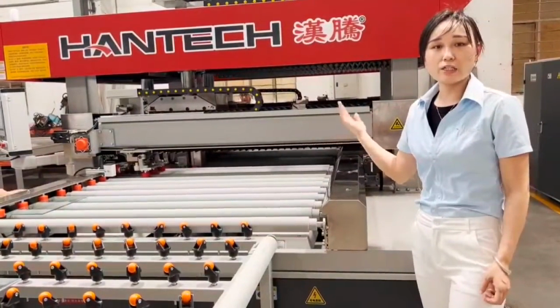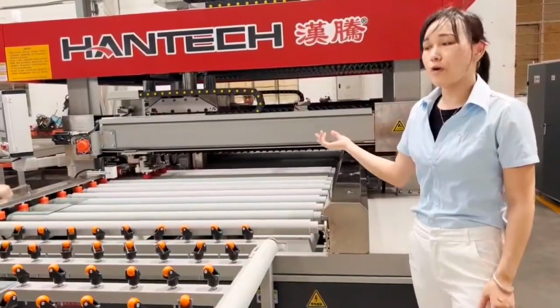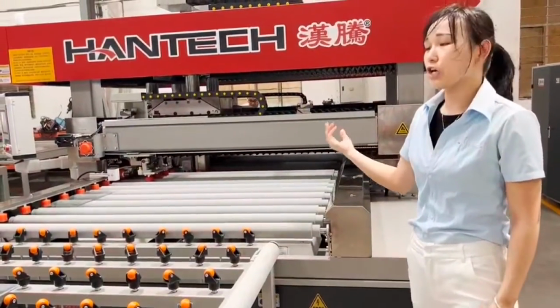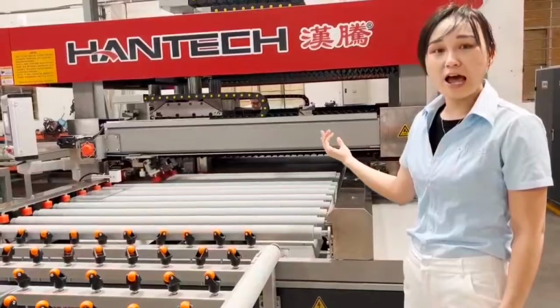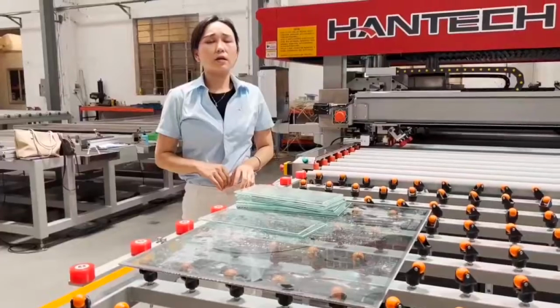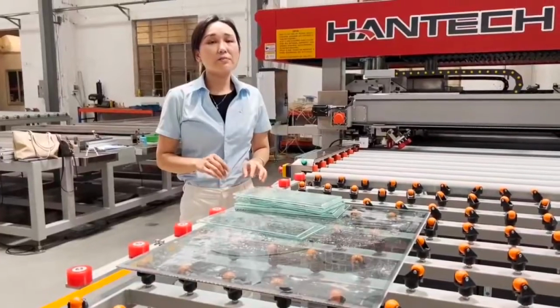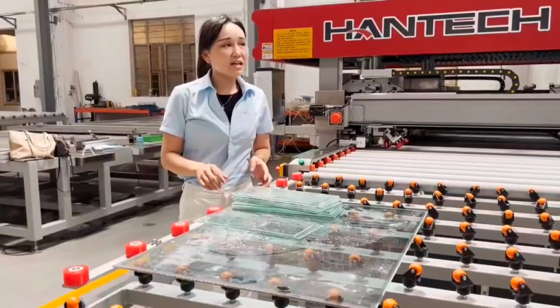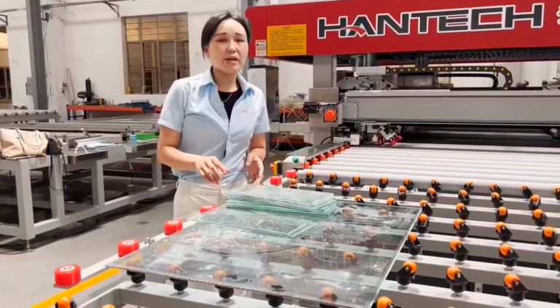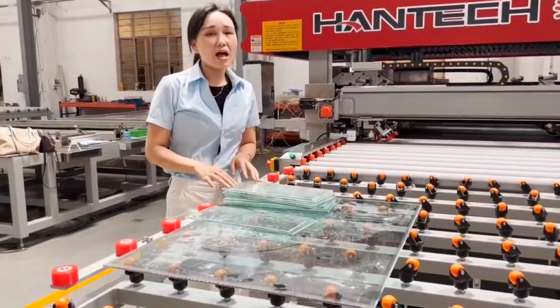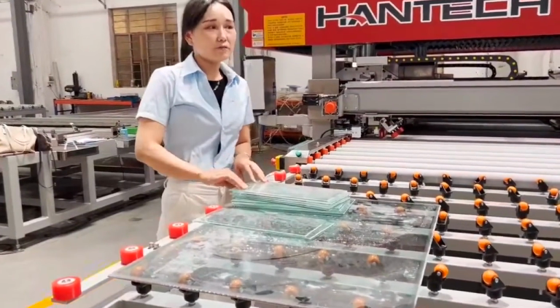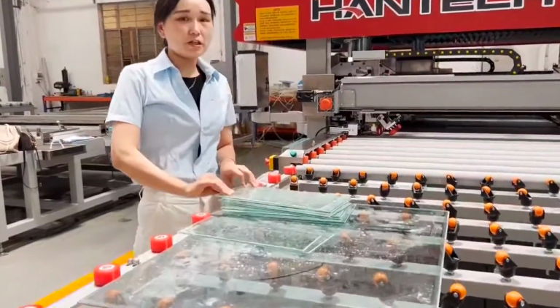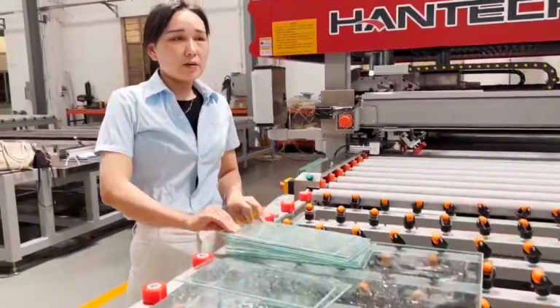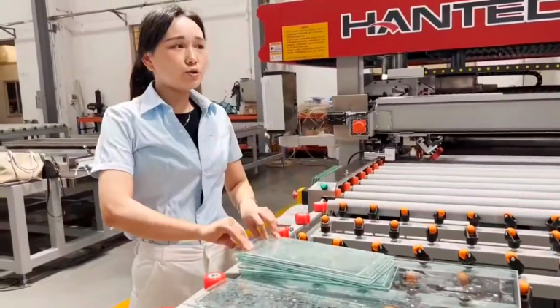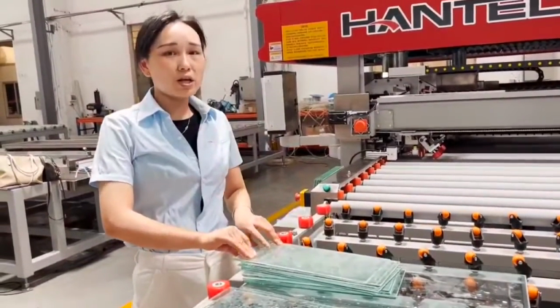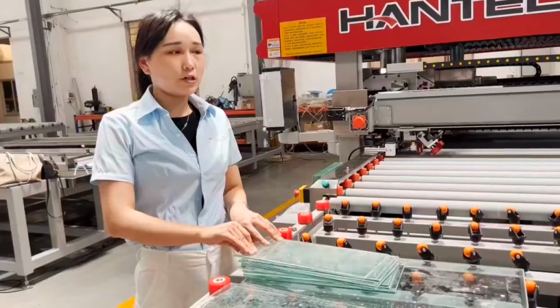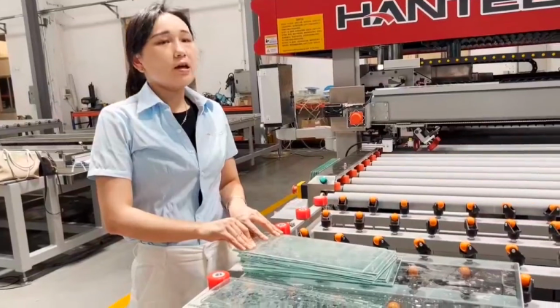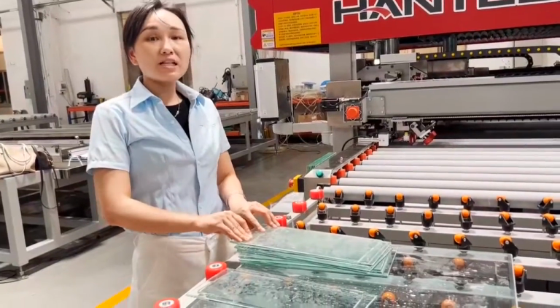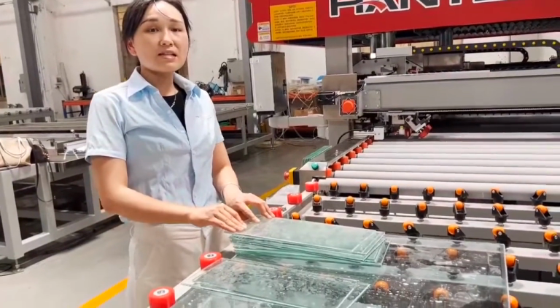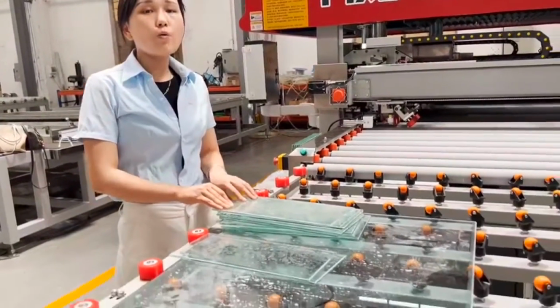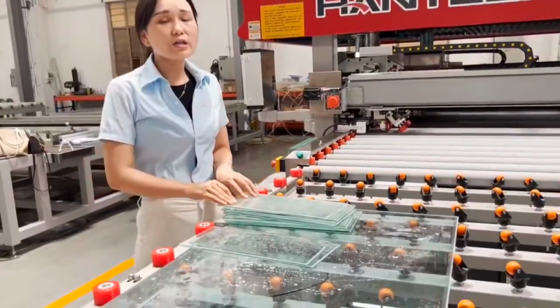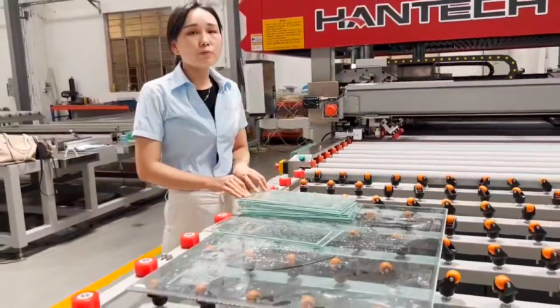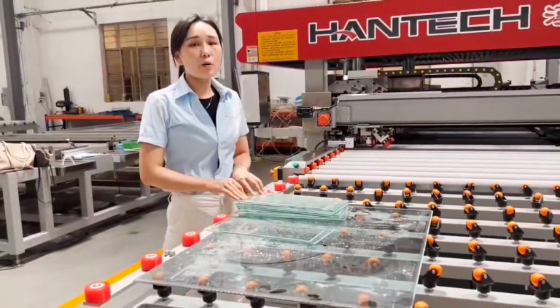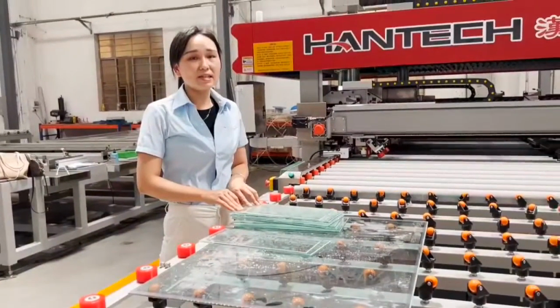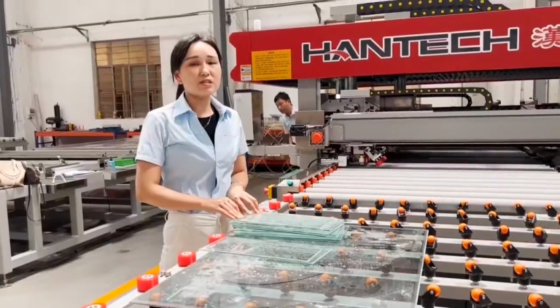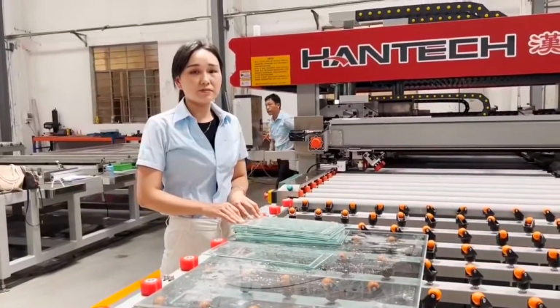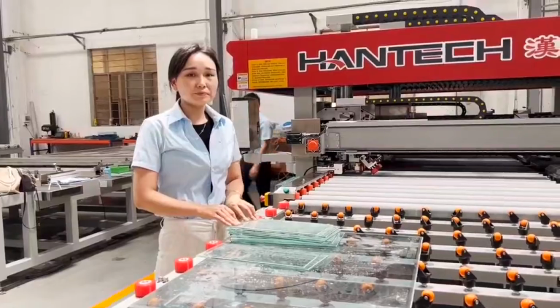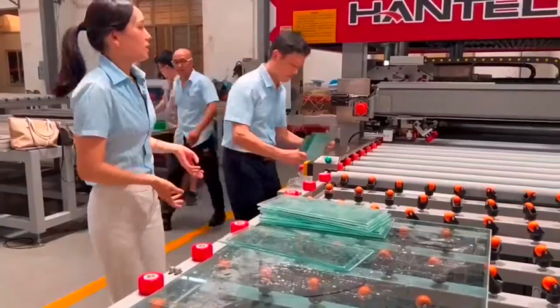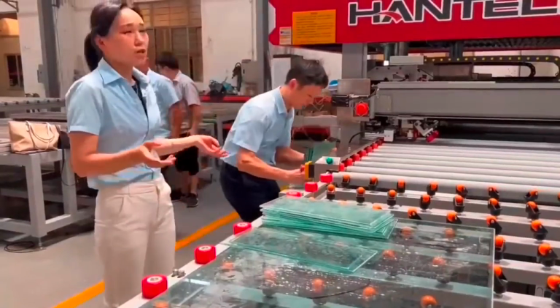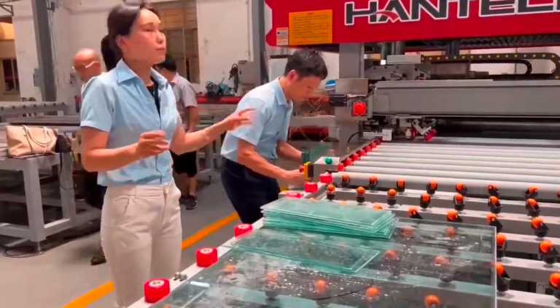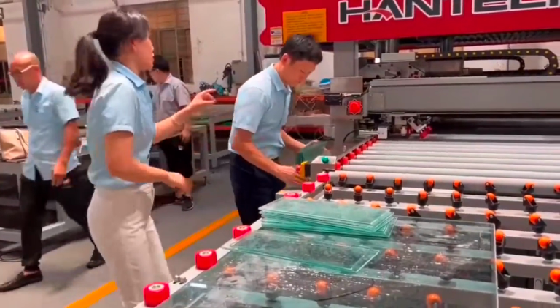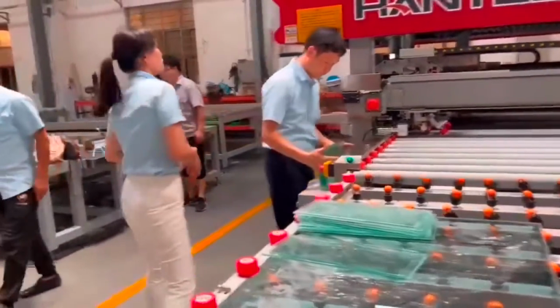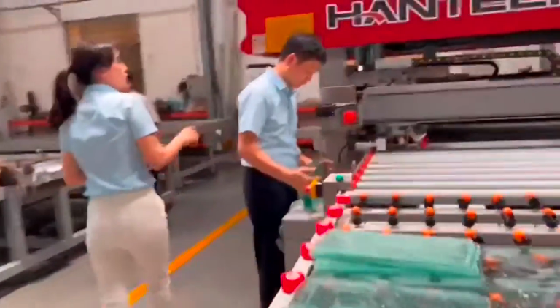It's suitable for kitchen glass. The mini size can be 150 by 350mm. The maximum size can be 1.6 meters. It's still 3 bridges and 4 grinding heads structure.